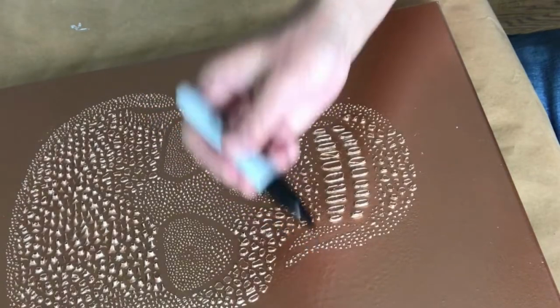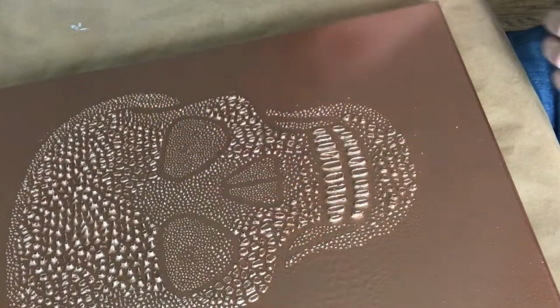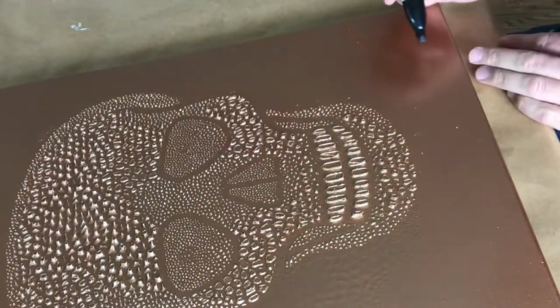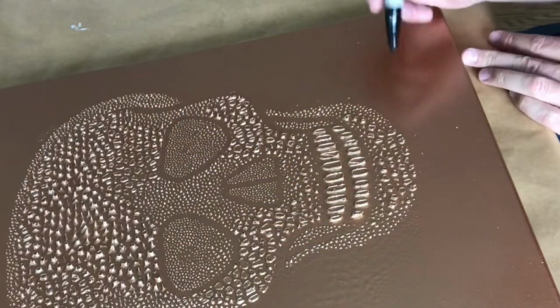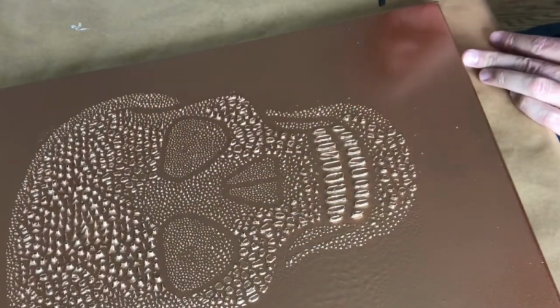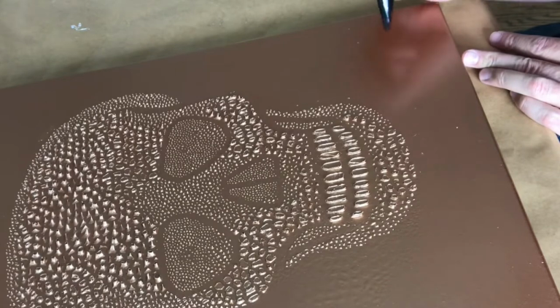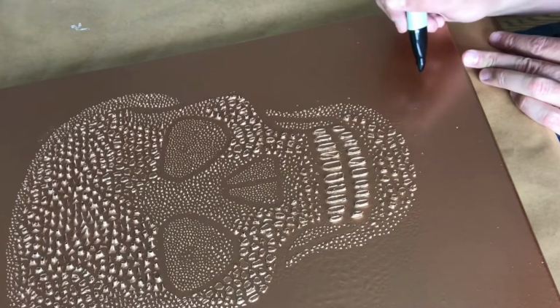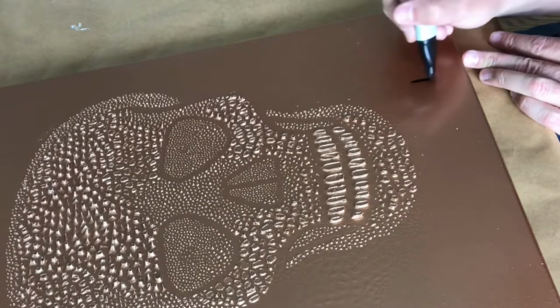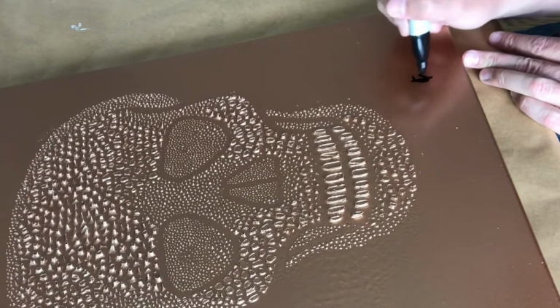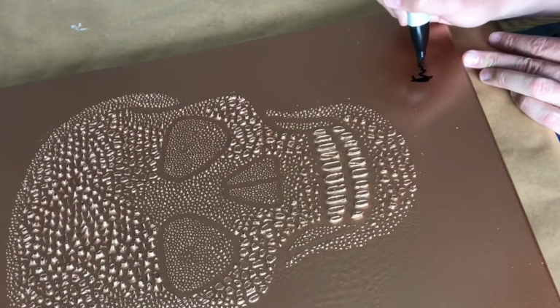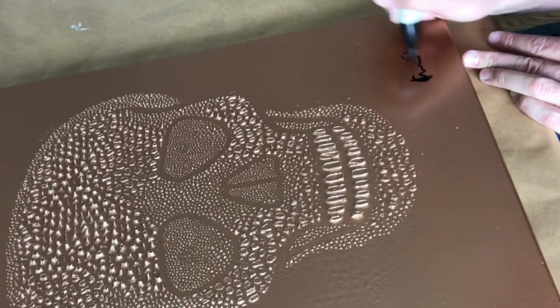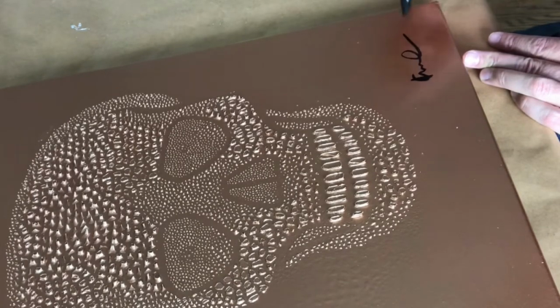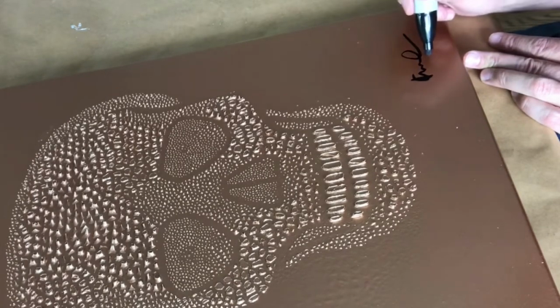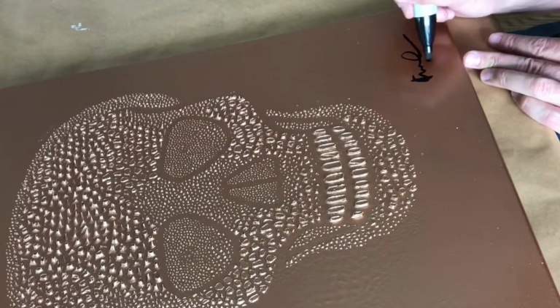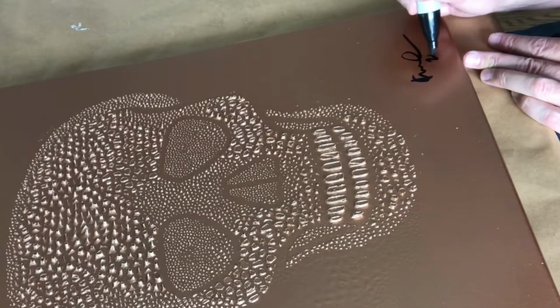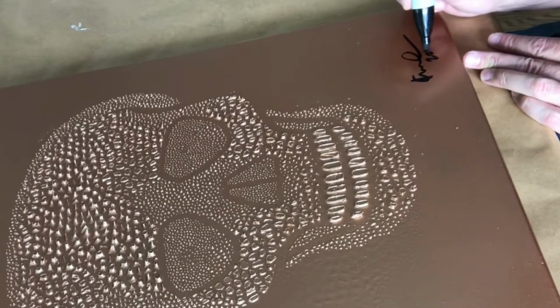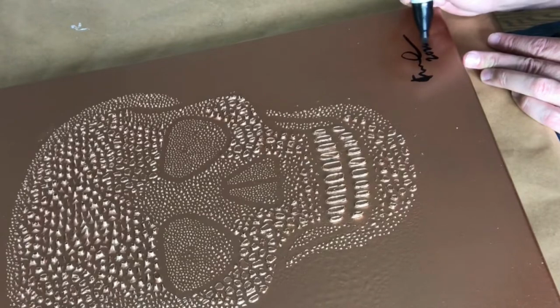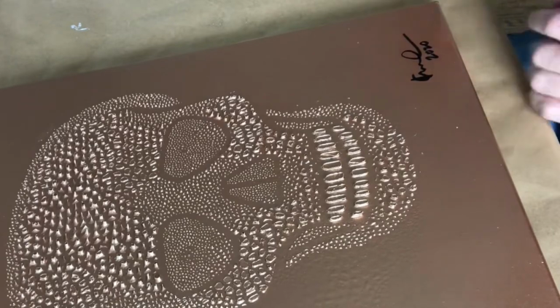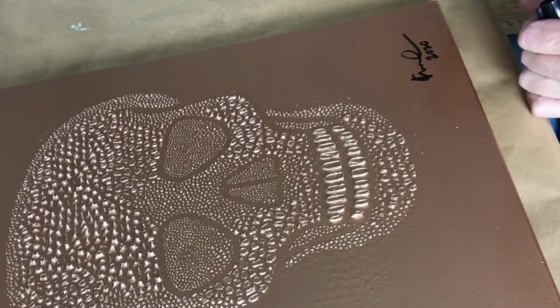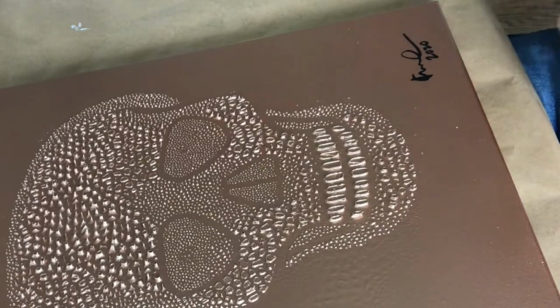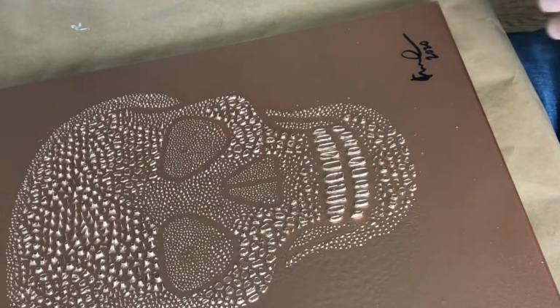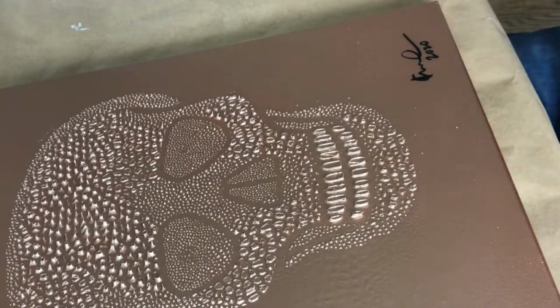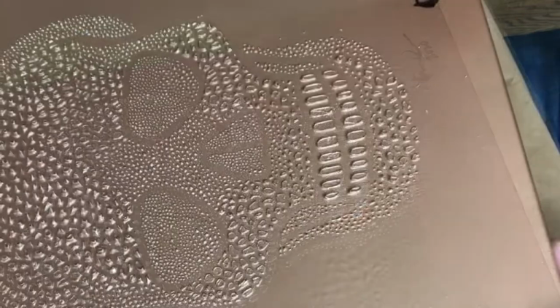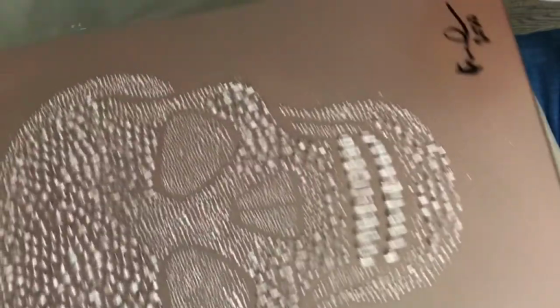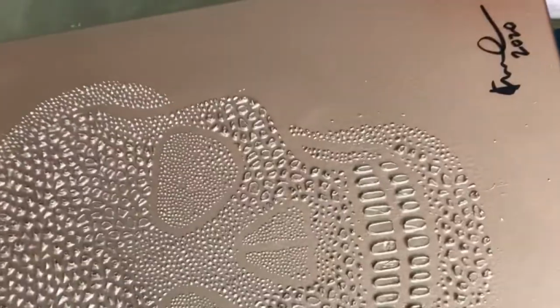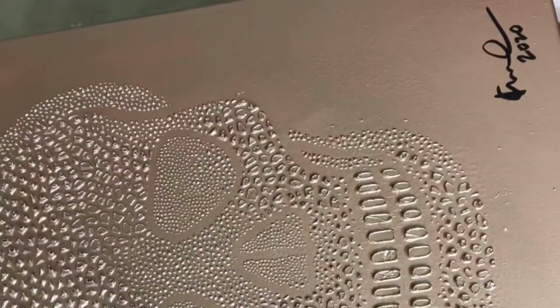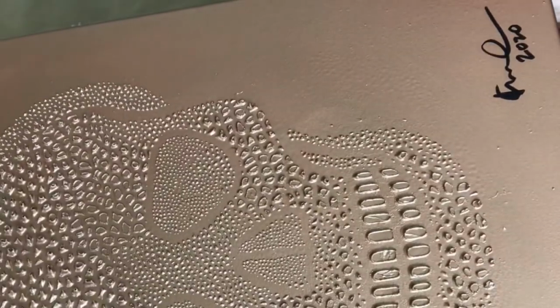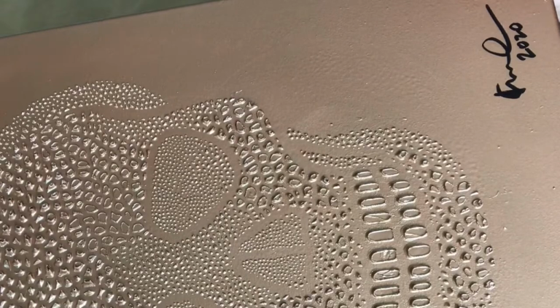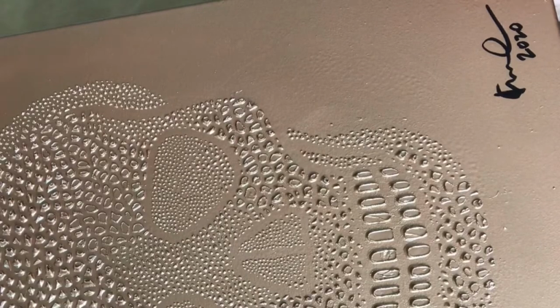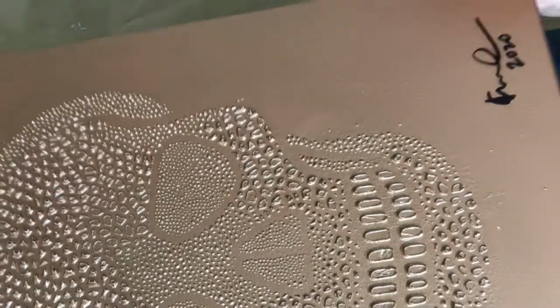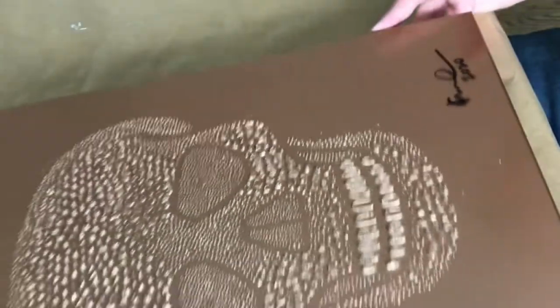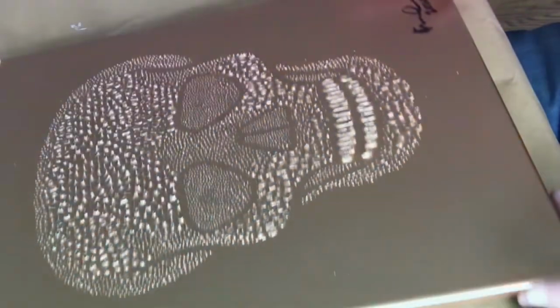And as a true artist you really should sign your work. And it's about ready to display.